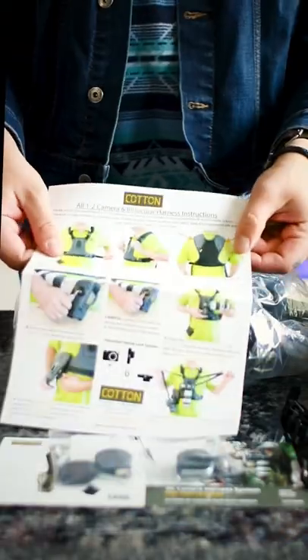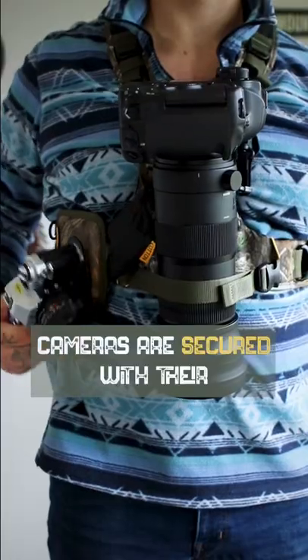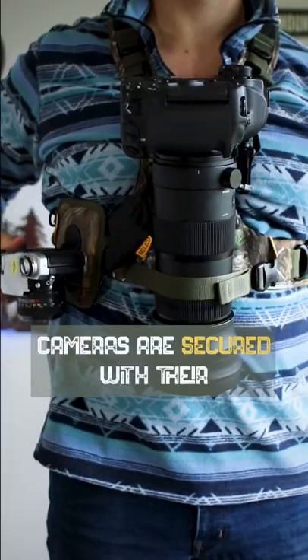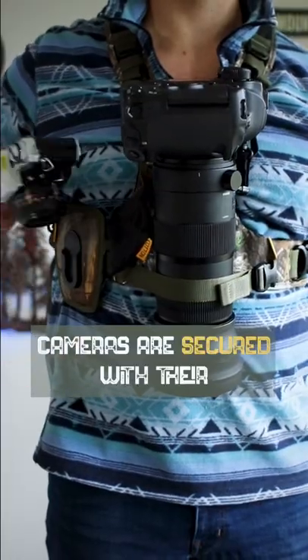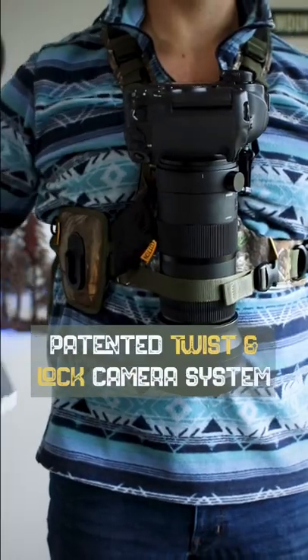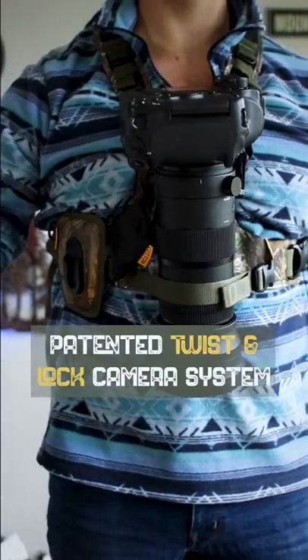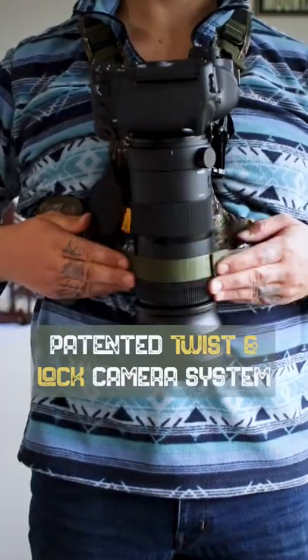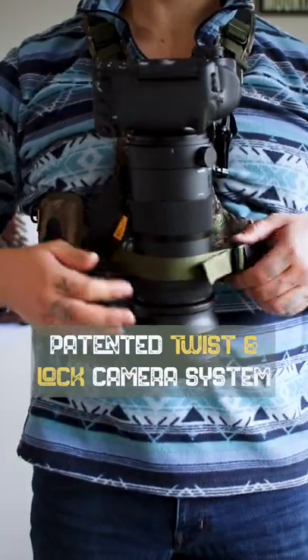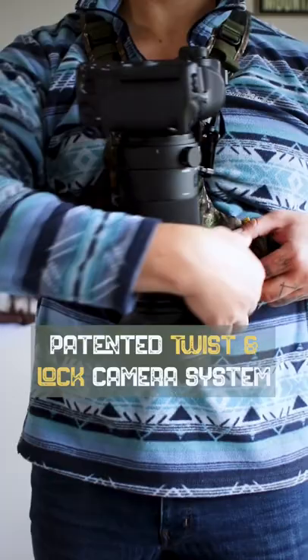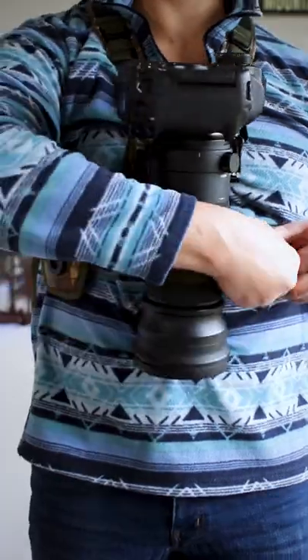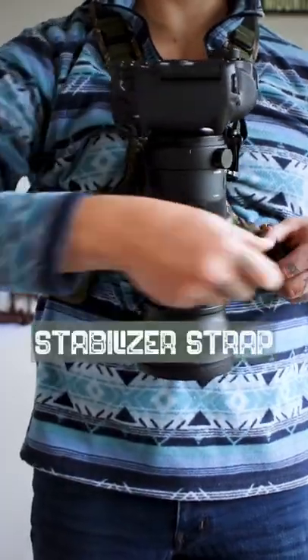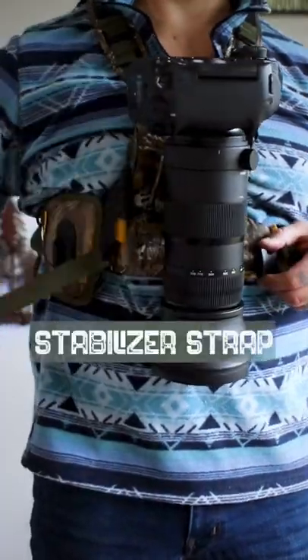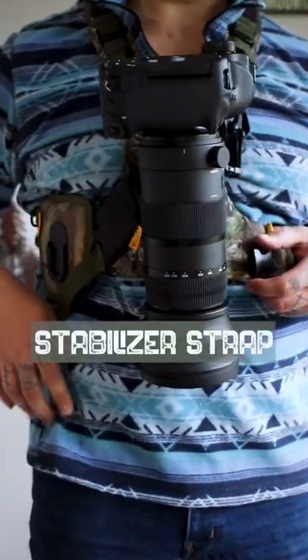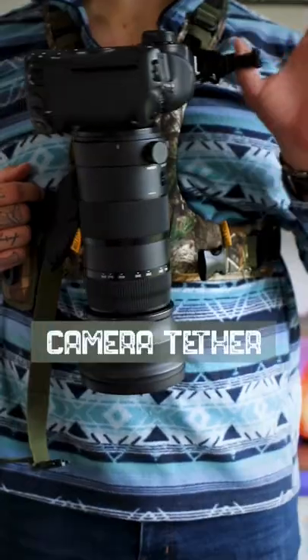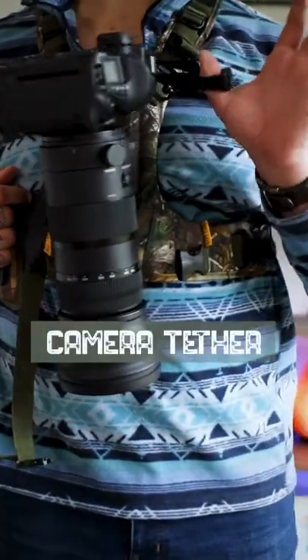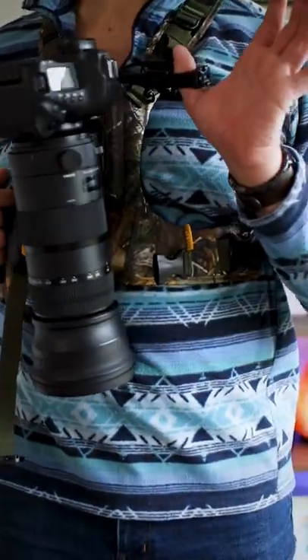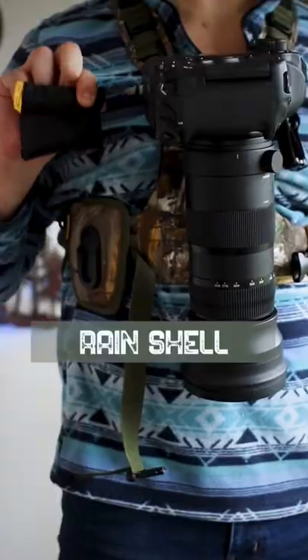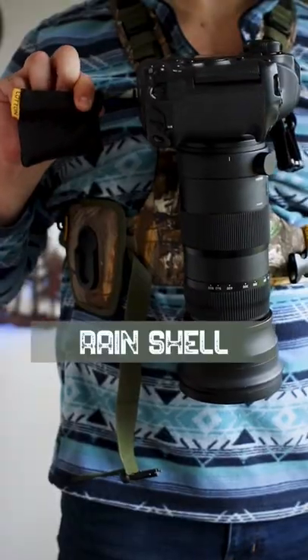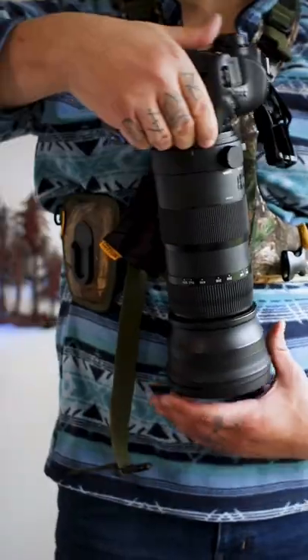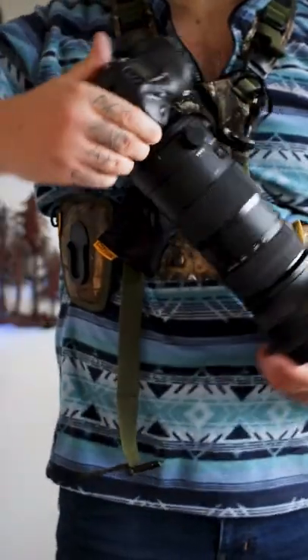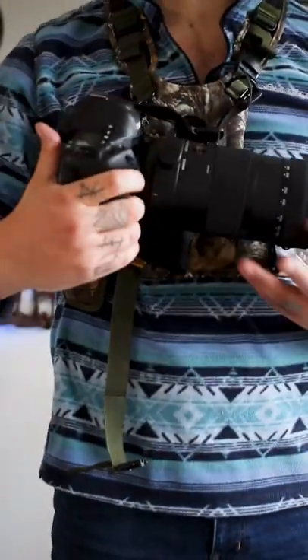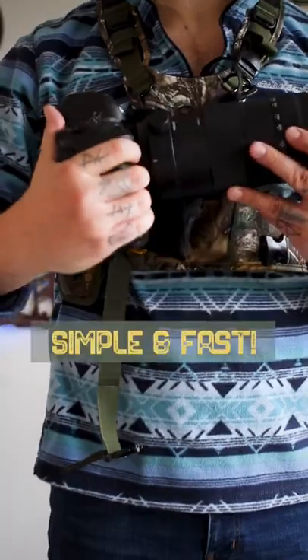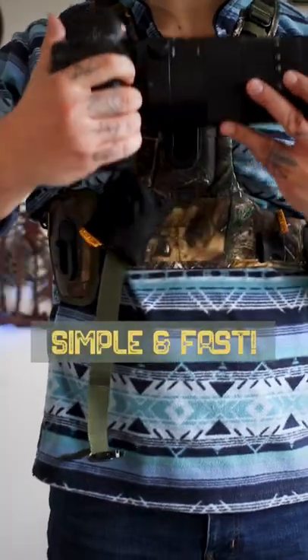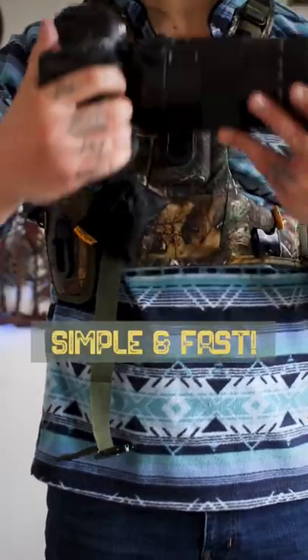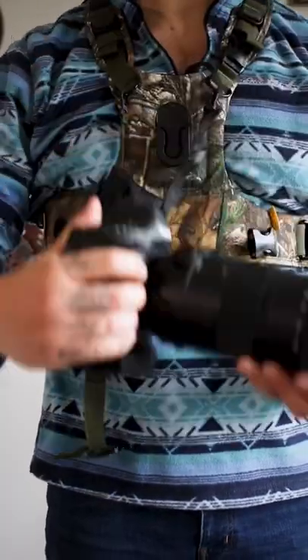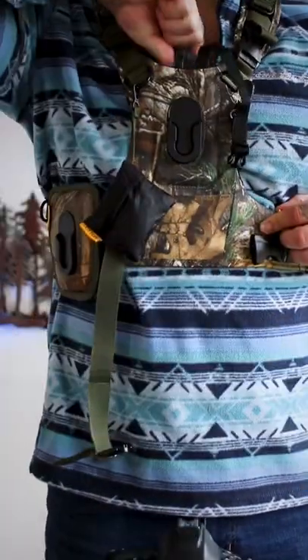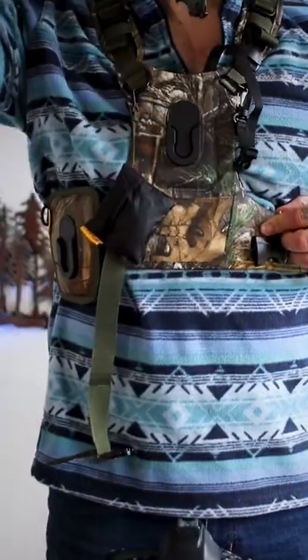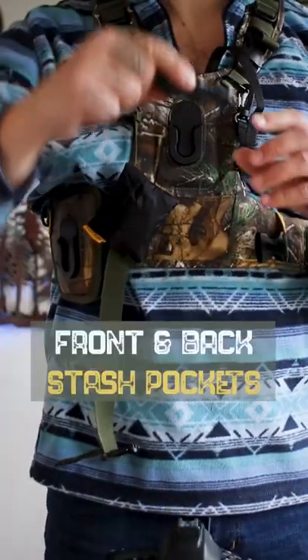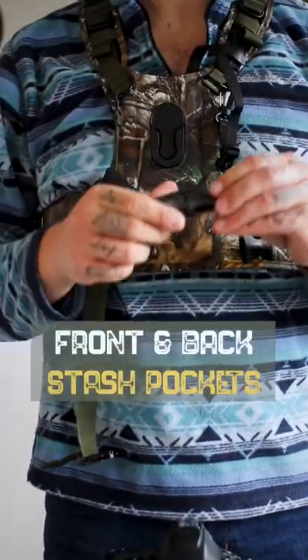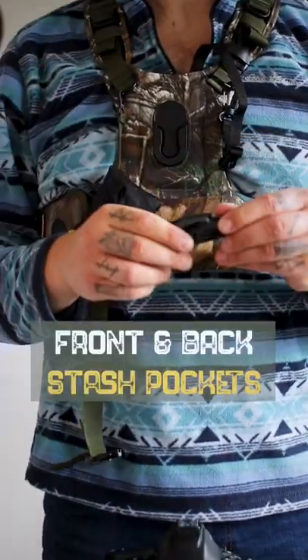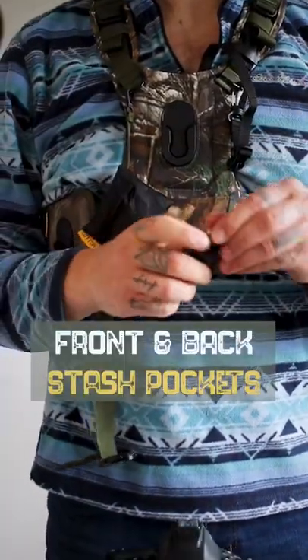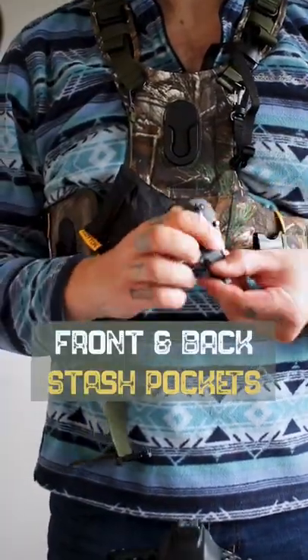Your cameras are secured with their patented twist and lock camera system. A stabilizer strap, a camera tether, a rain shell, and there's that twist and lock. It even has front and back stash pockets.